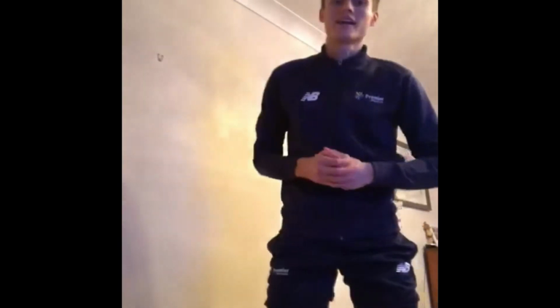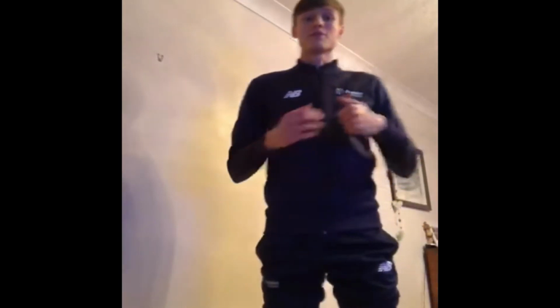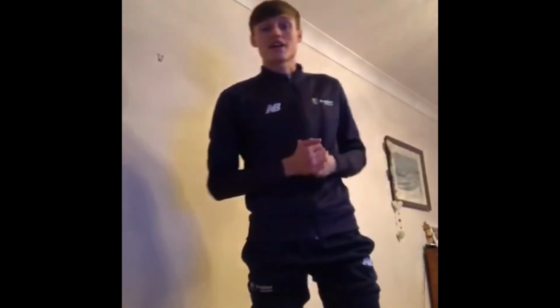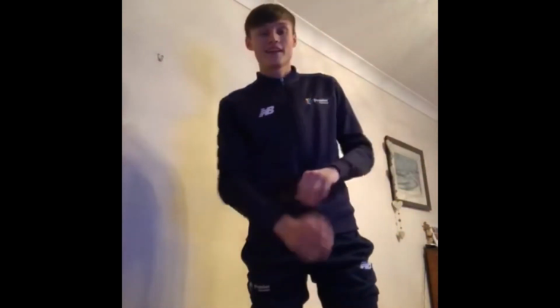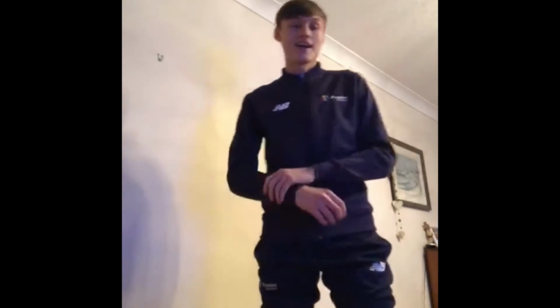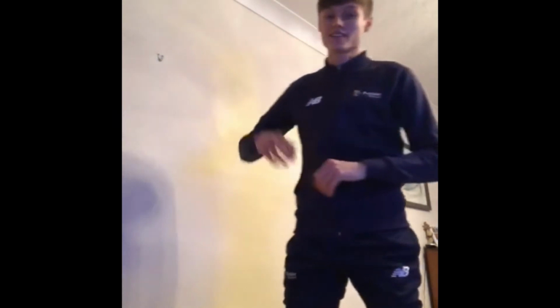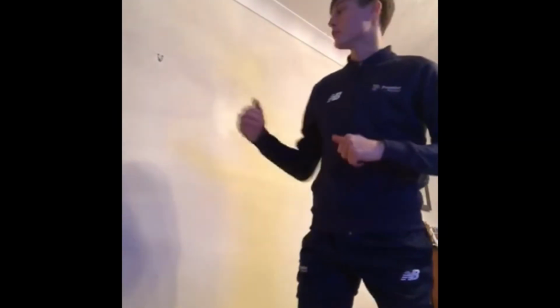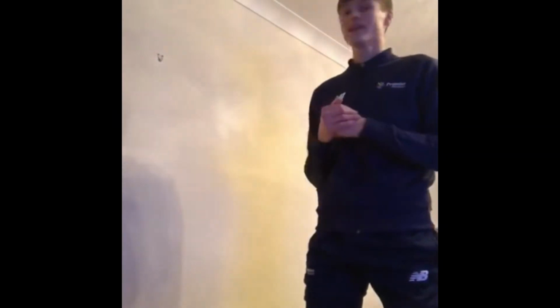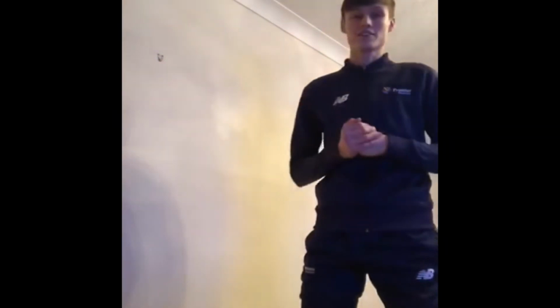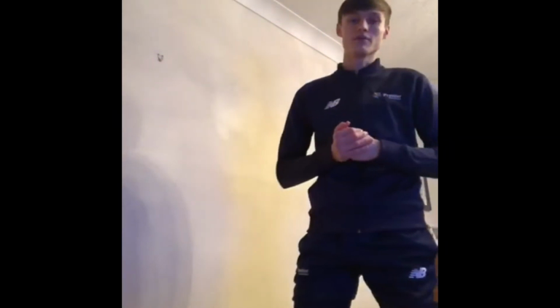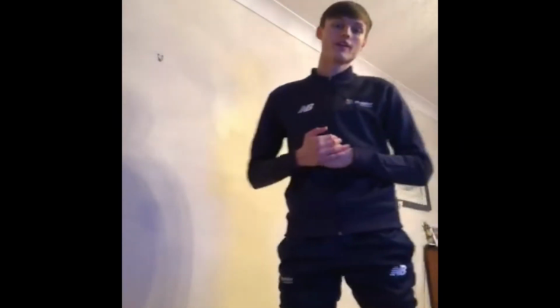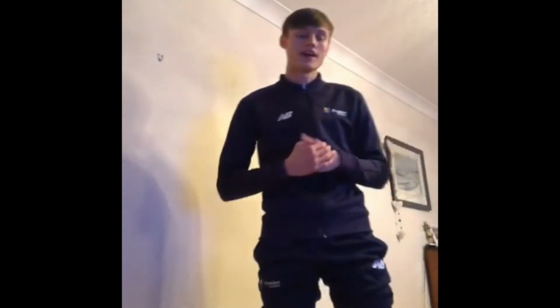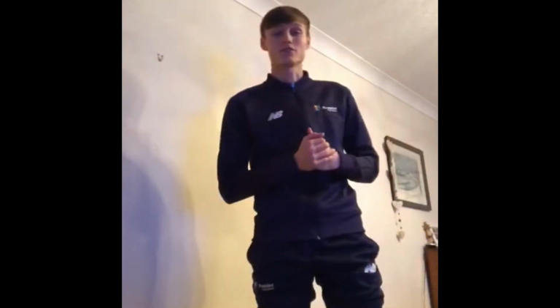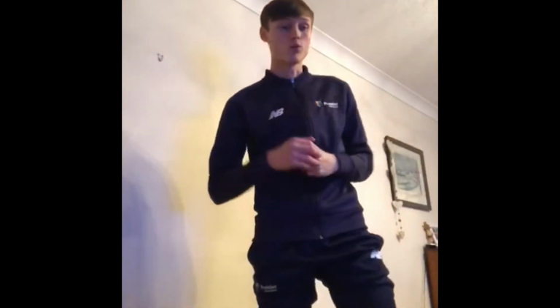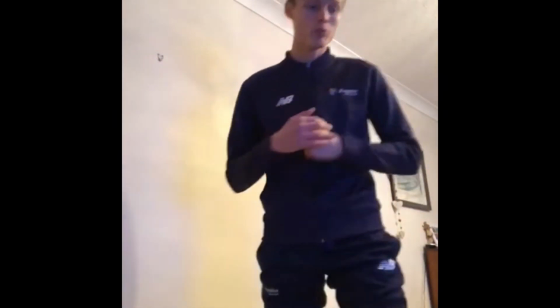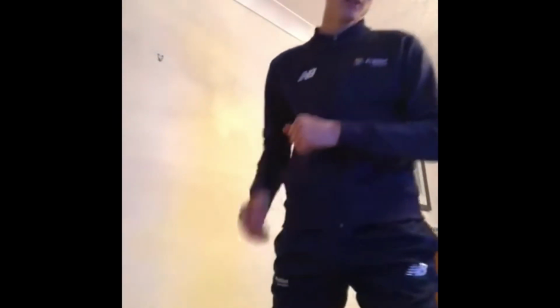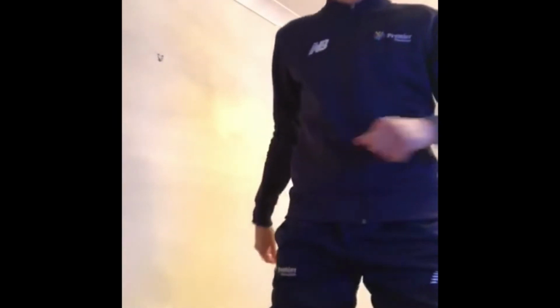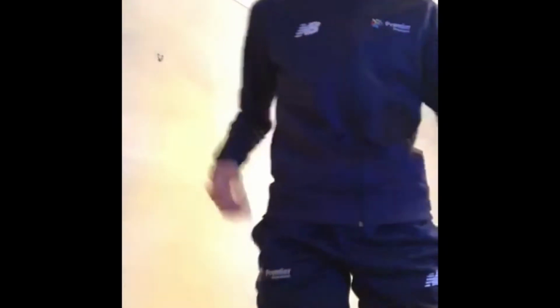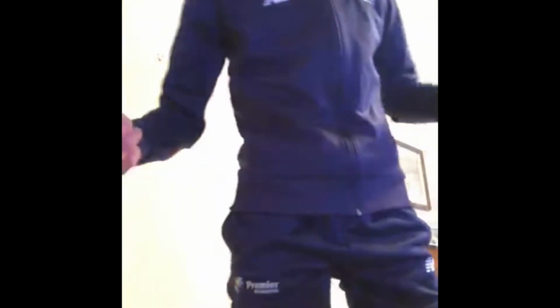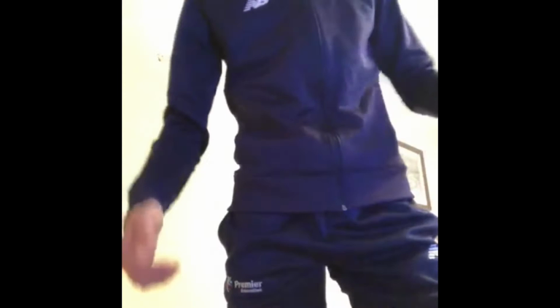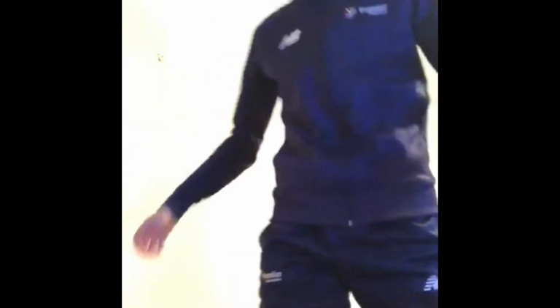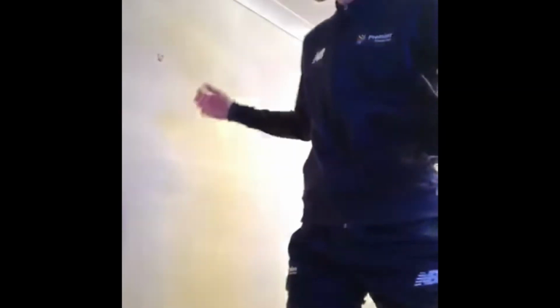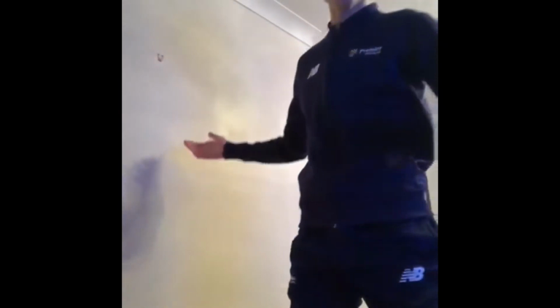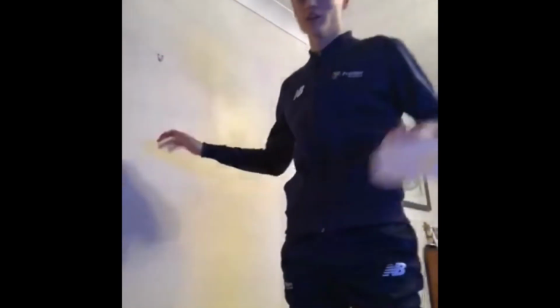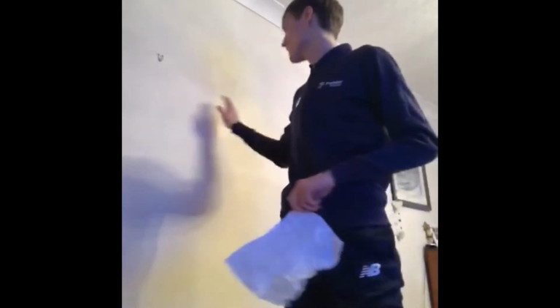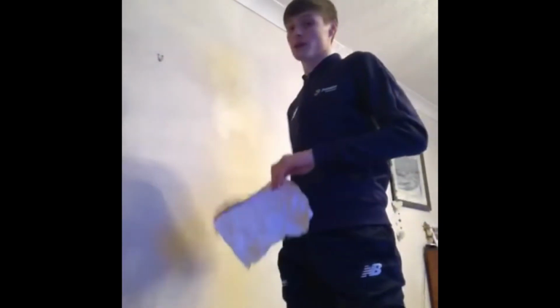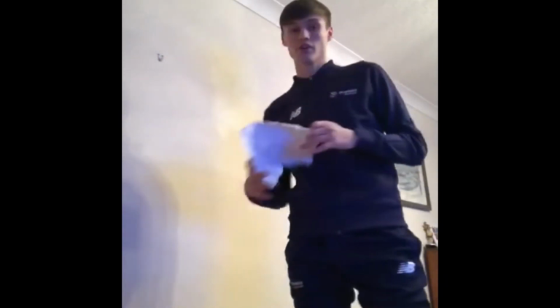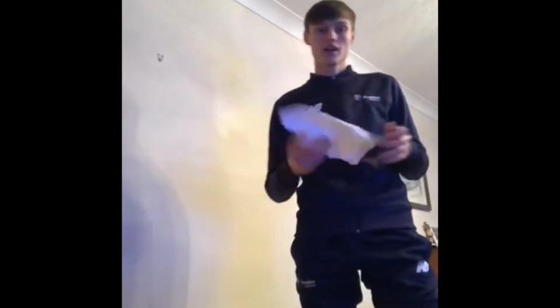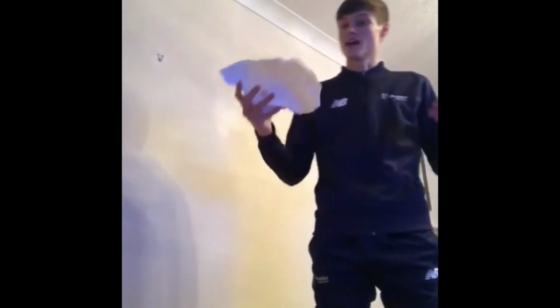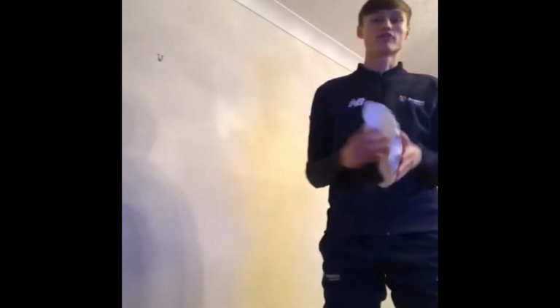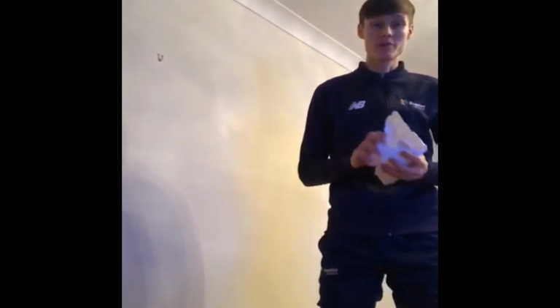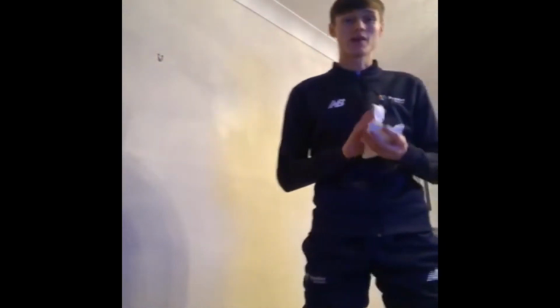Hey guys, it's me Coach Andy, and today I'm going to do a little activity with you called wall ball. All you need for wall ball is a wall, a nice clean space, and three bits of paper.